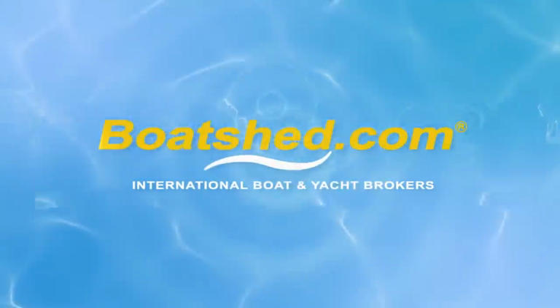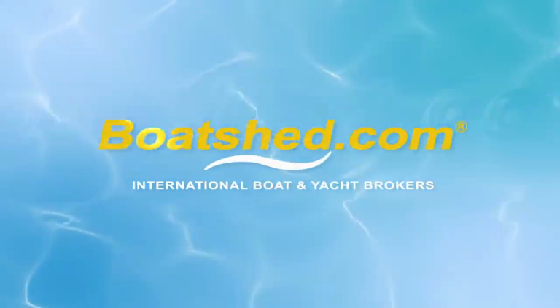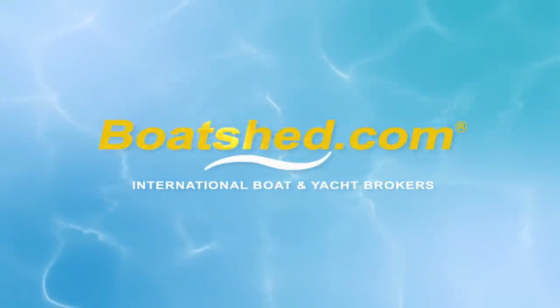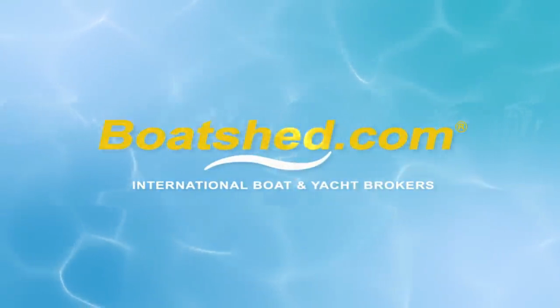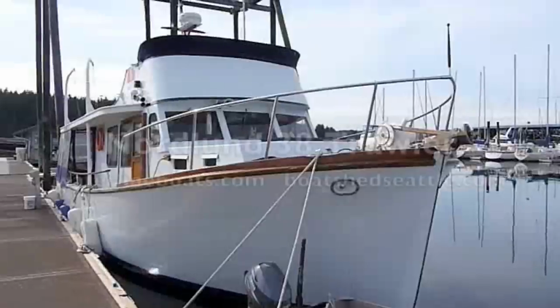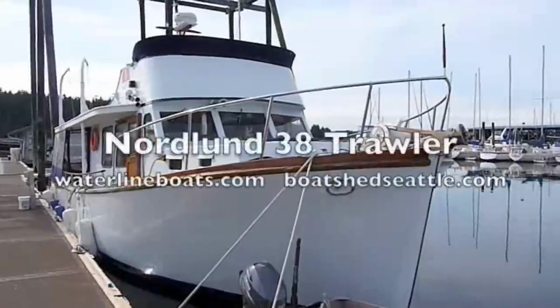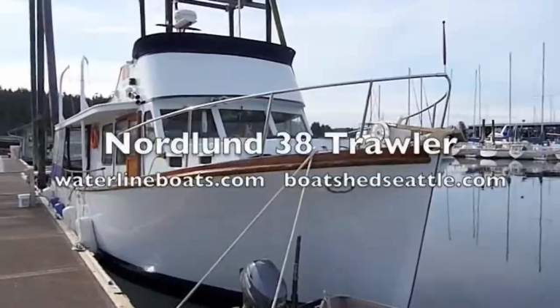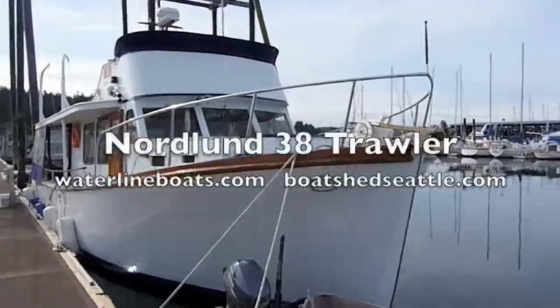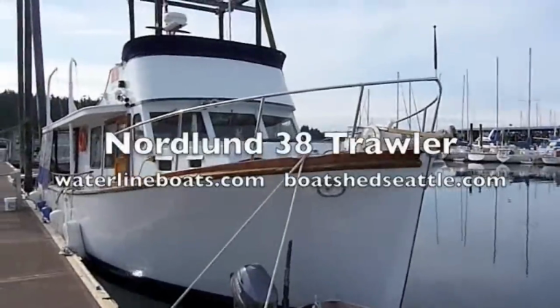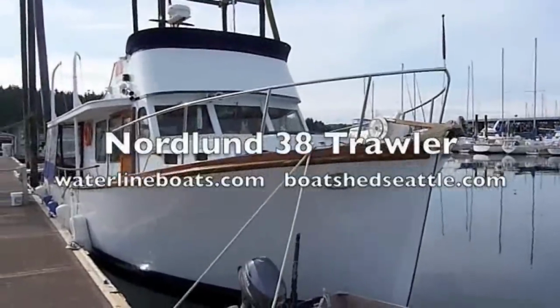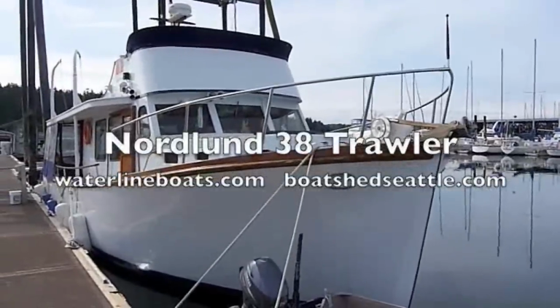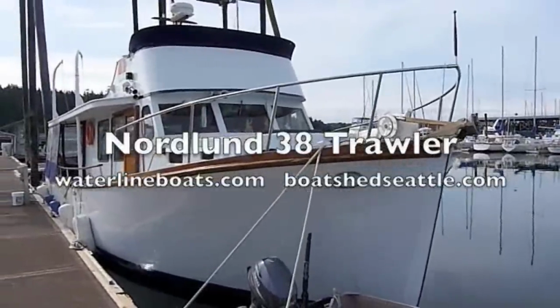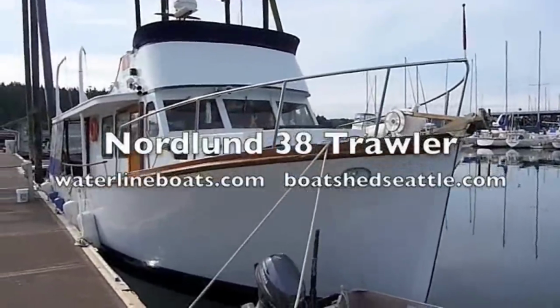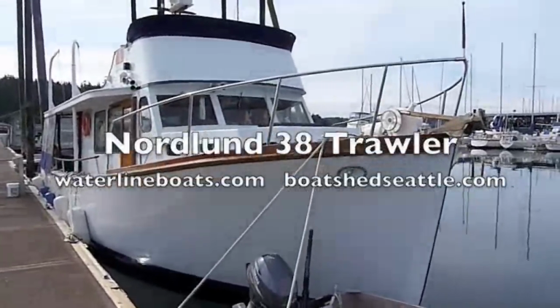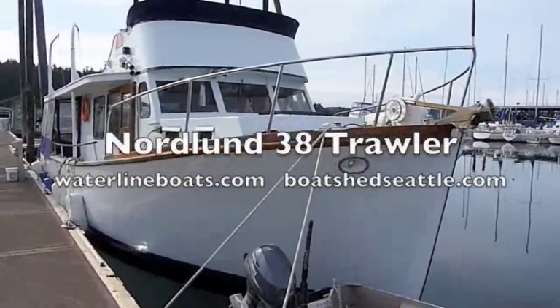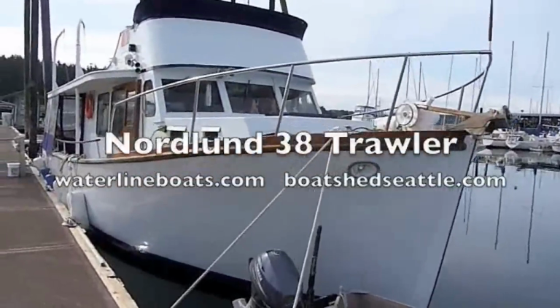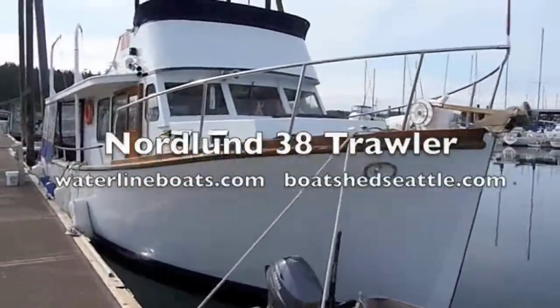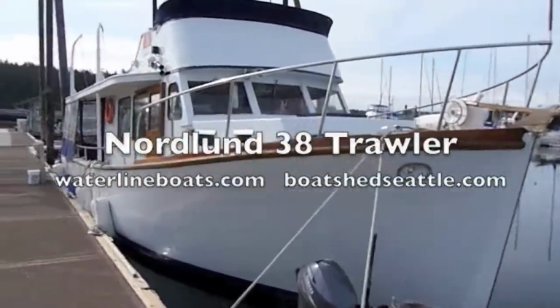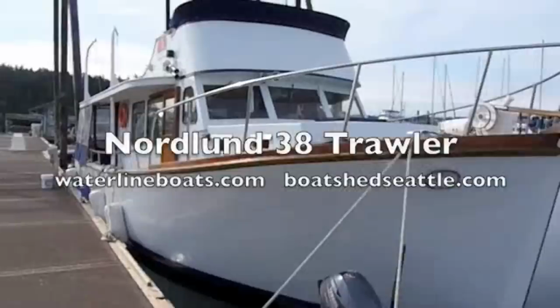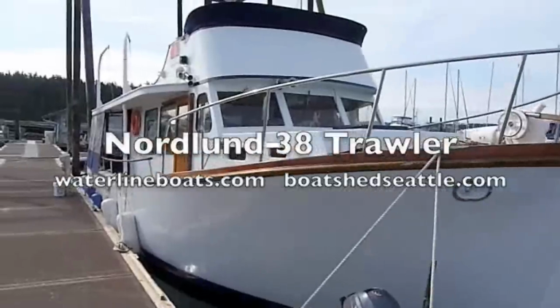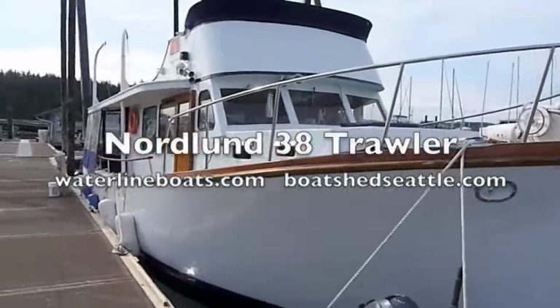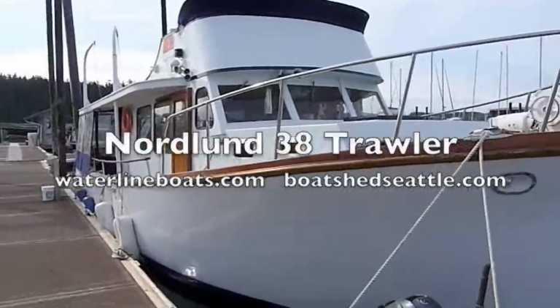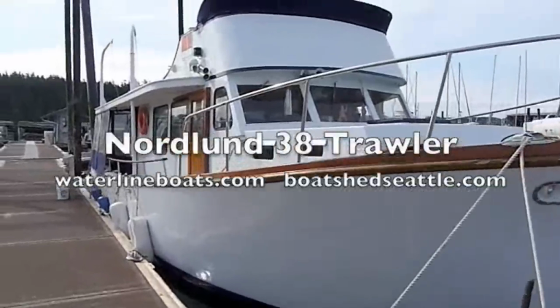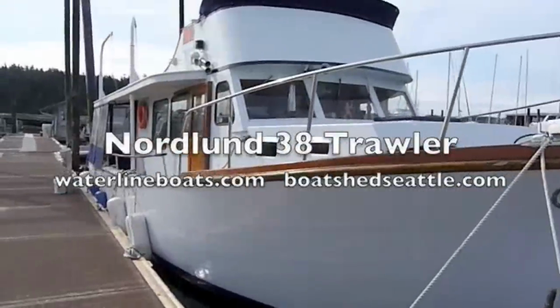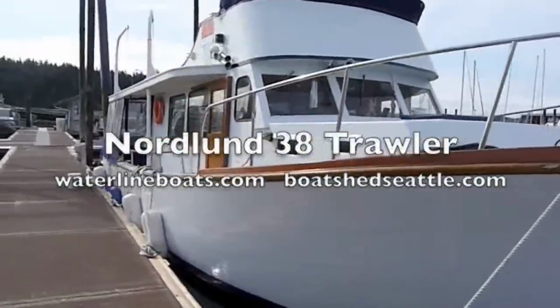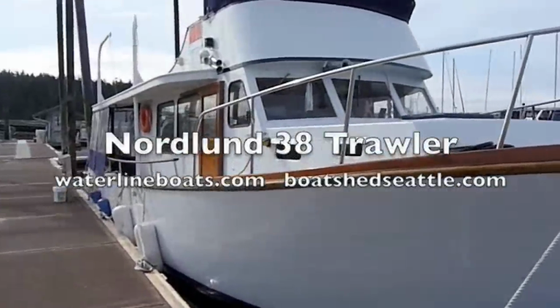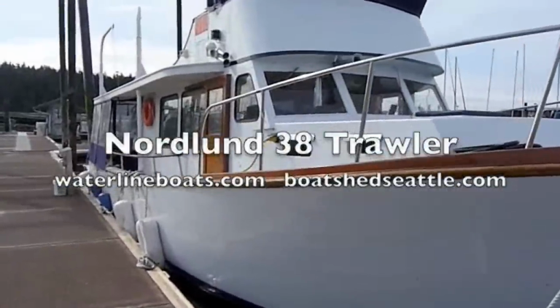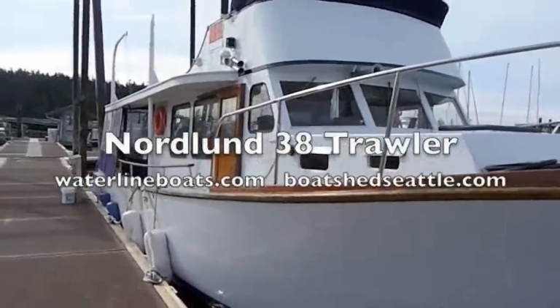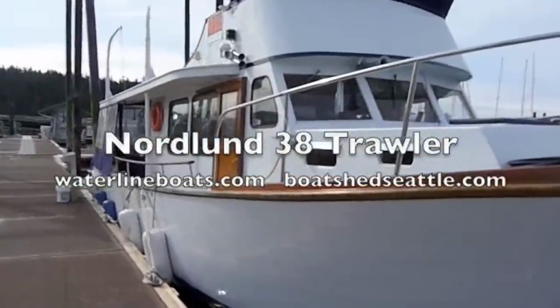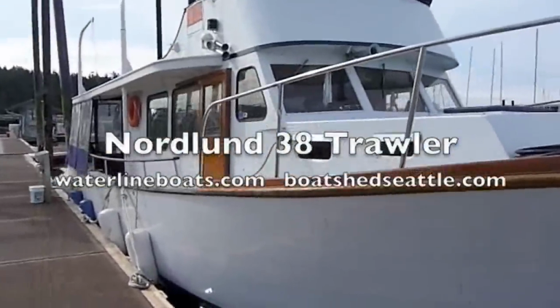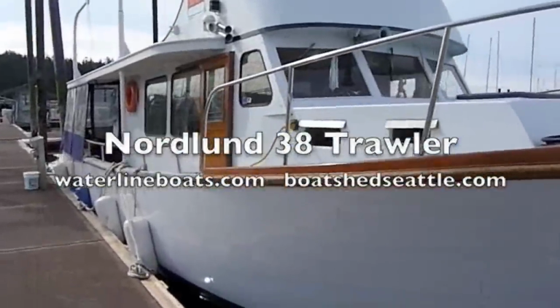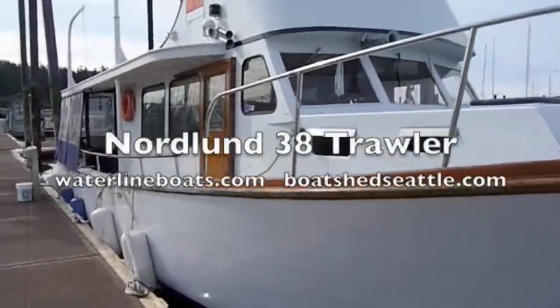Welcome to our video on the Northern 38 Trawler, sponsored by Waterline Boats of Seattle. This is a wooden hull vessel, well maintained, with strong grab rails on the side.